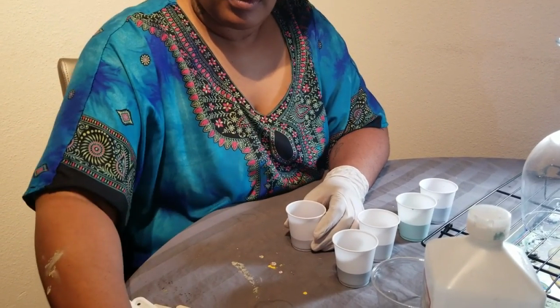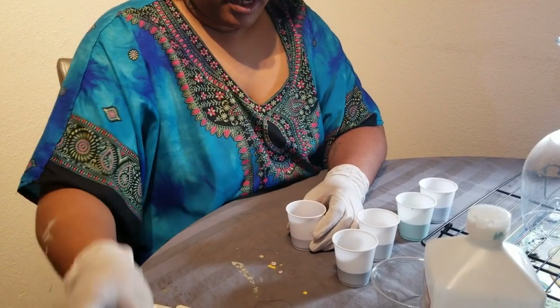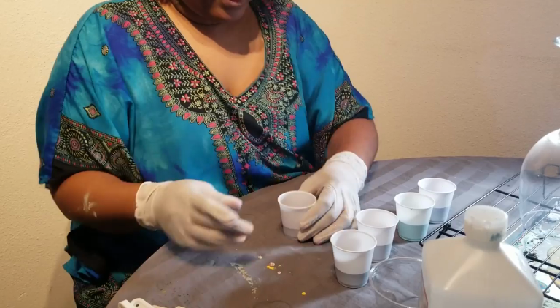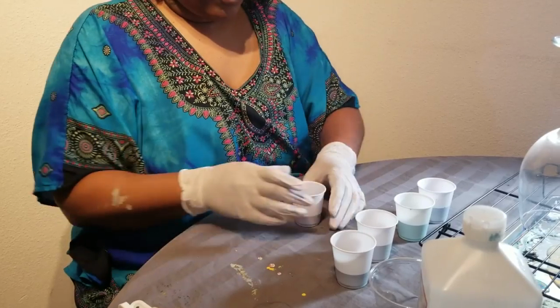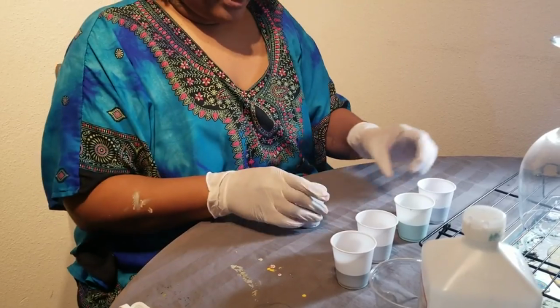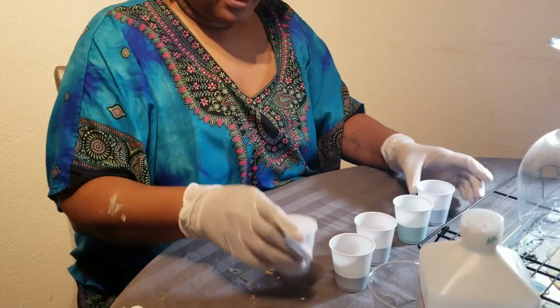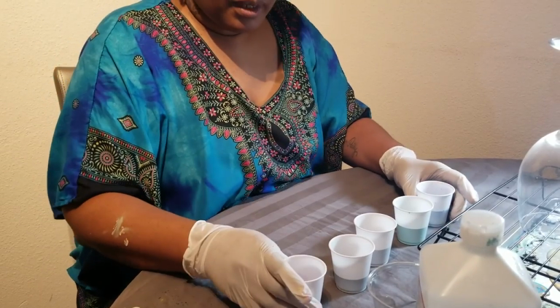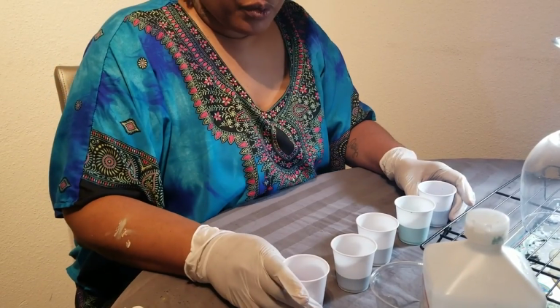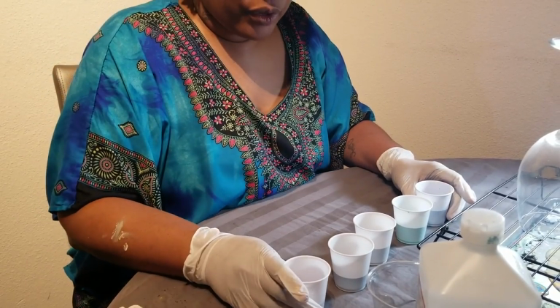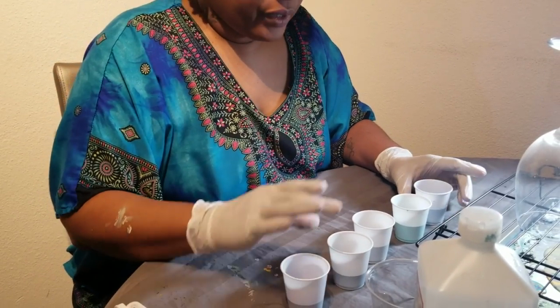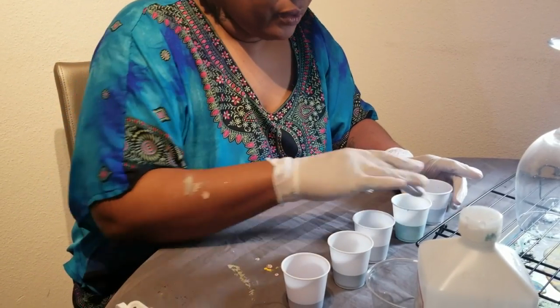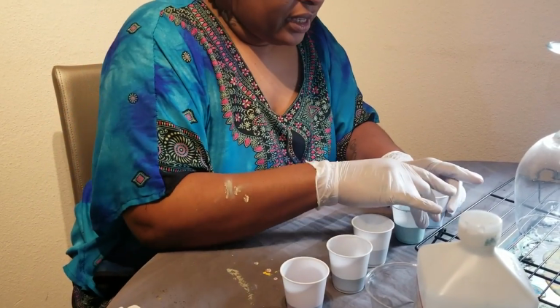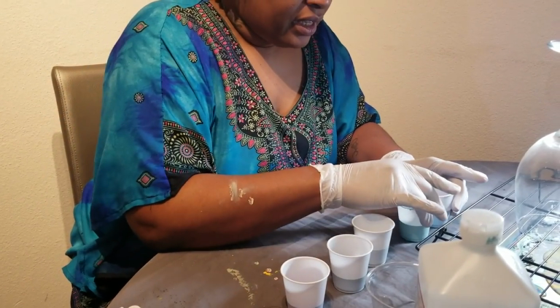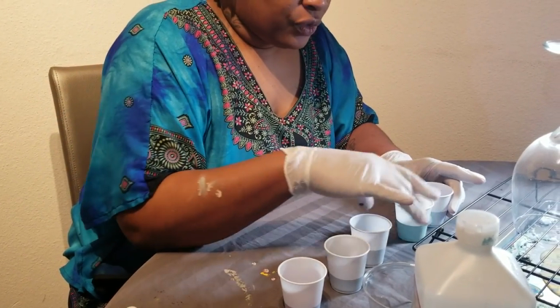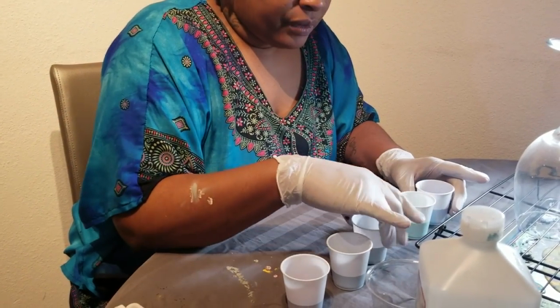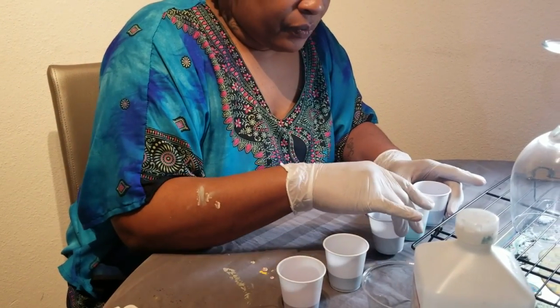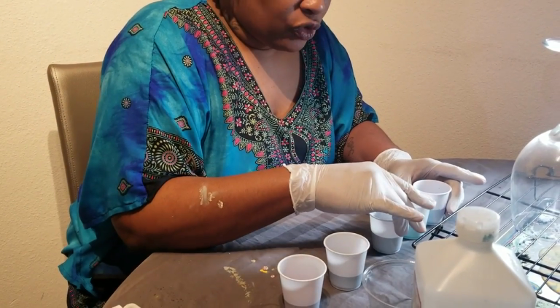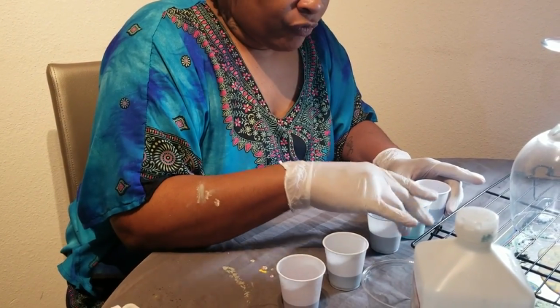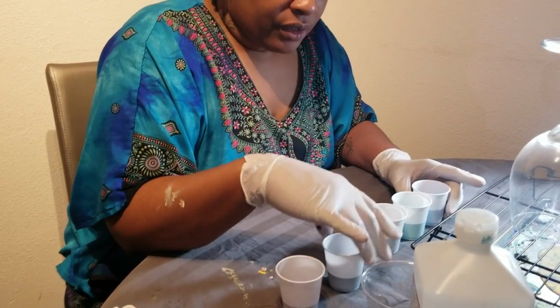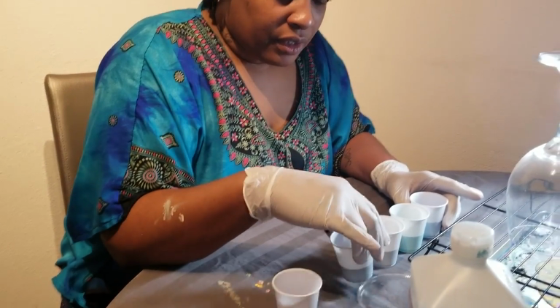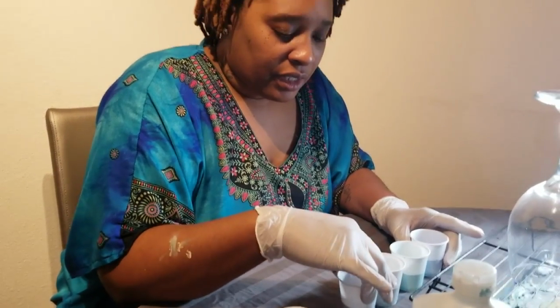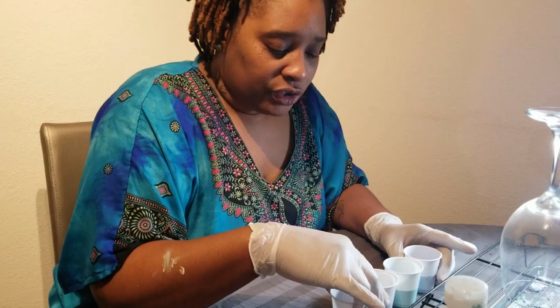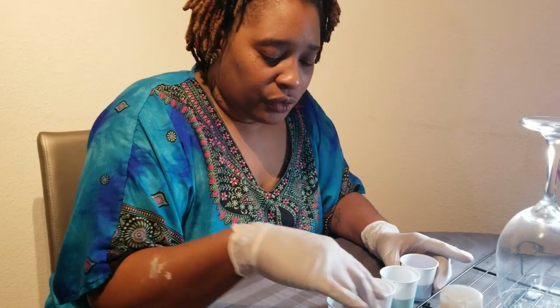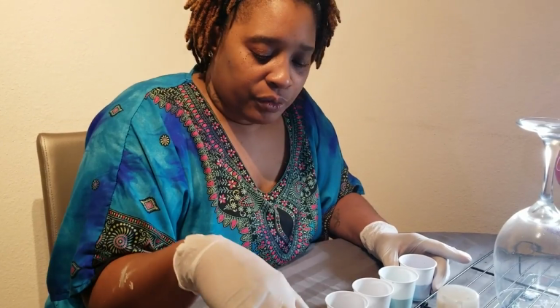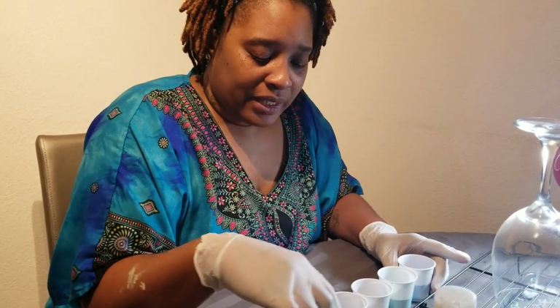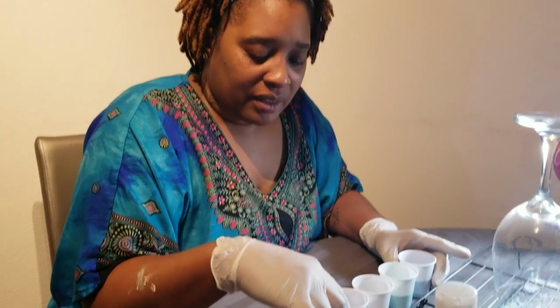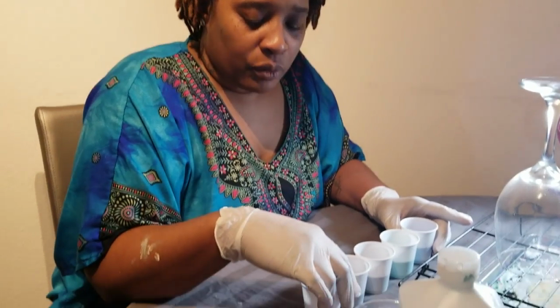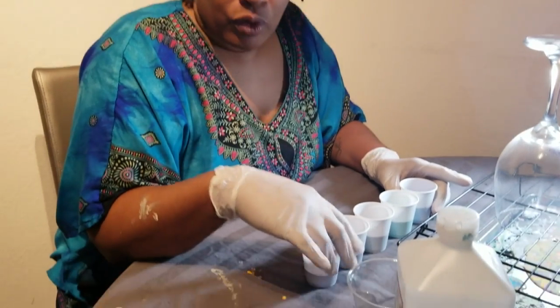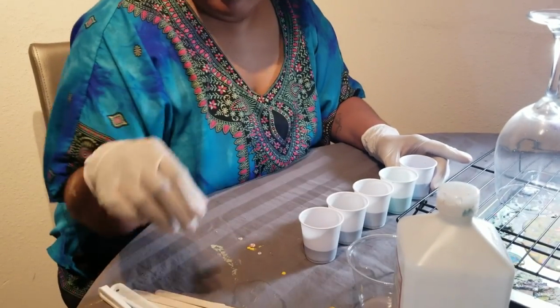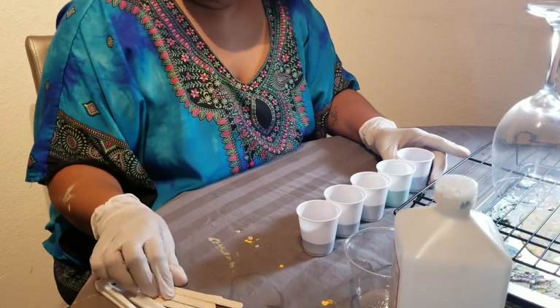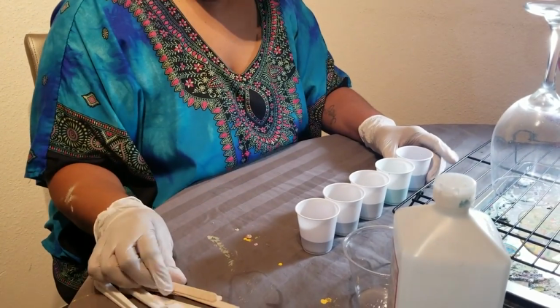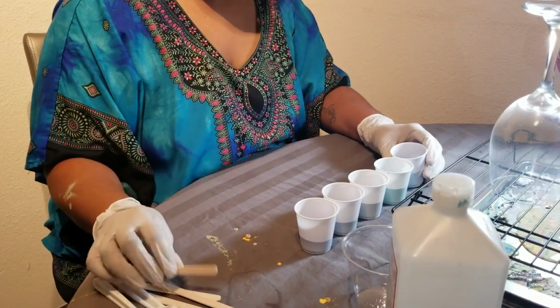Now that we have all of our paints in the cups, we want to dilute them down with a little bit of water just so we can make them more pourable, because they're kind of thick.